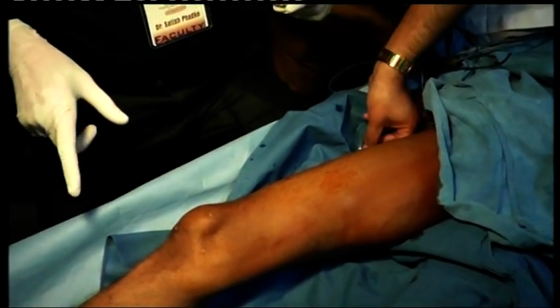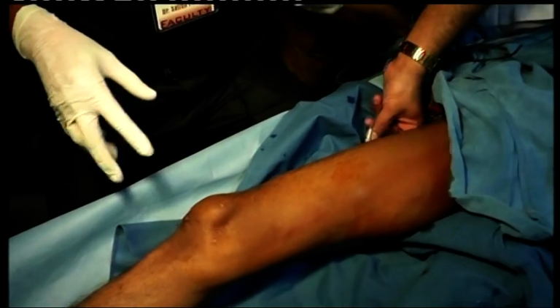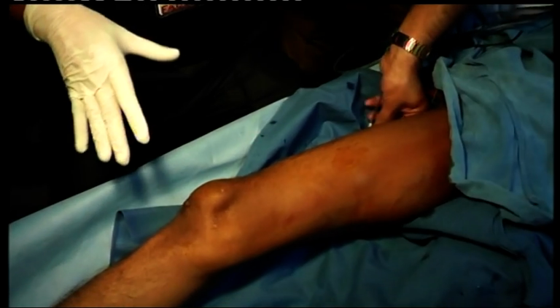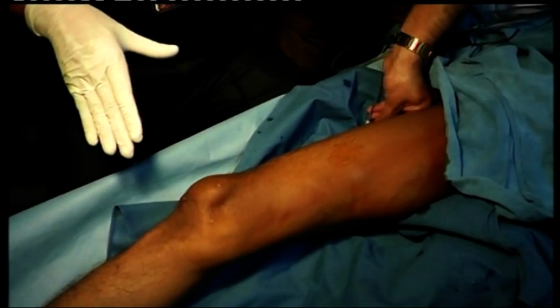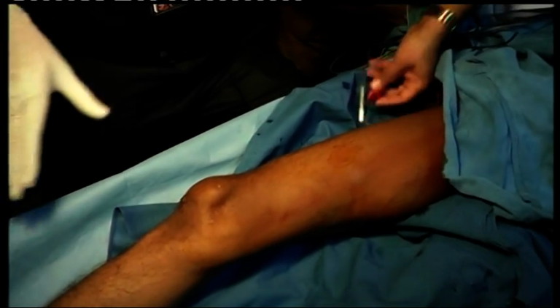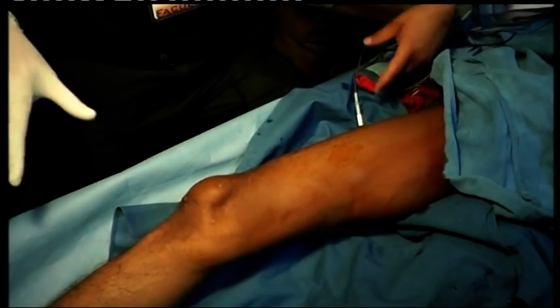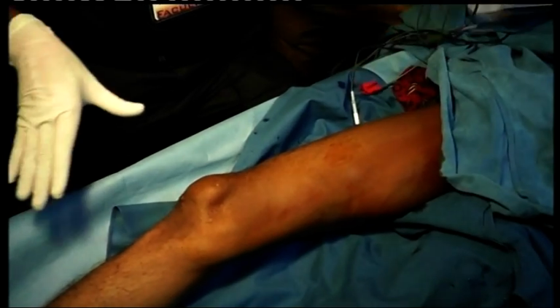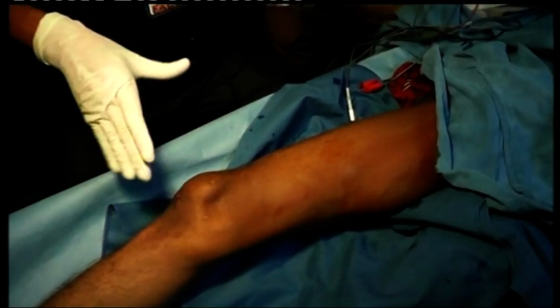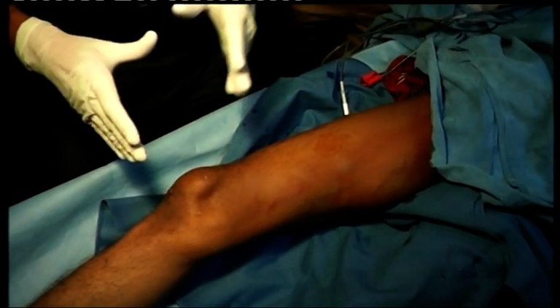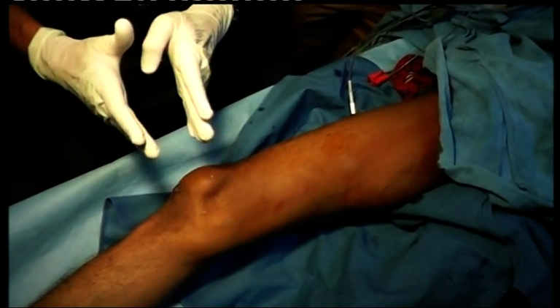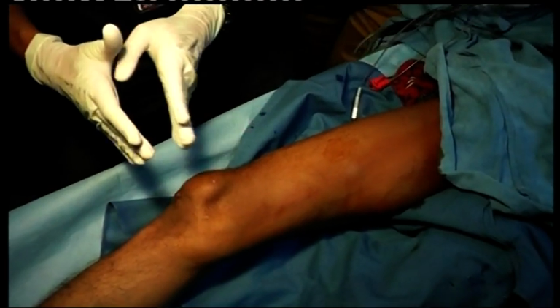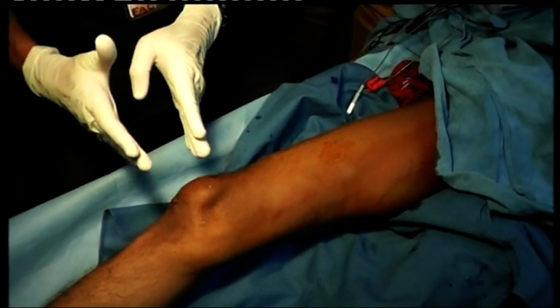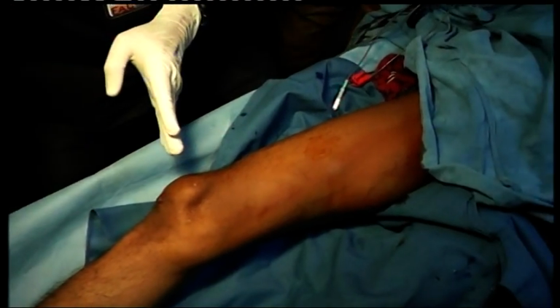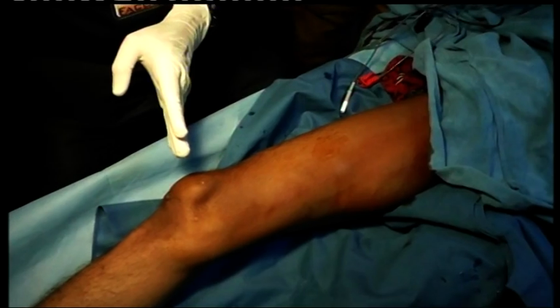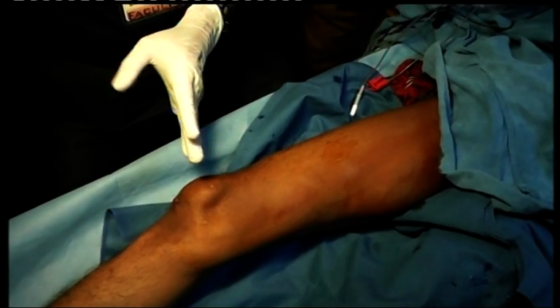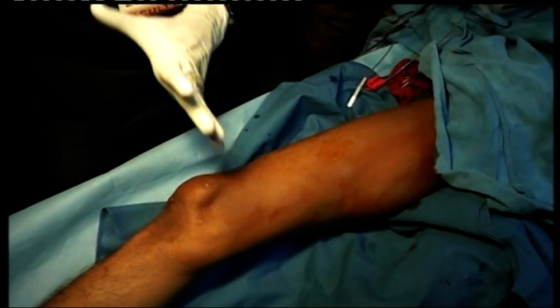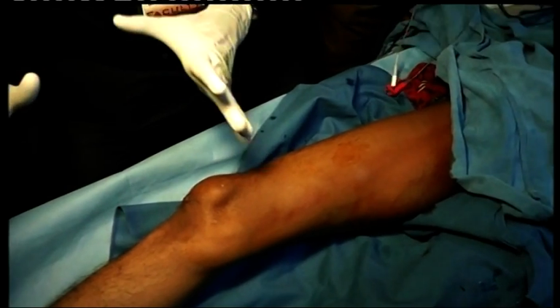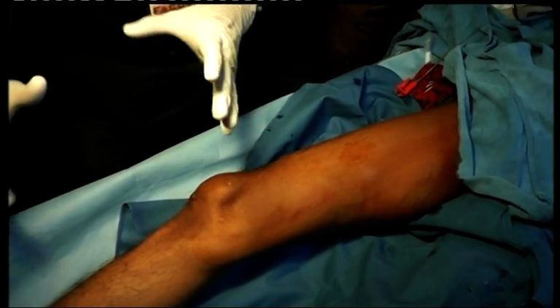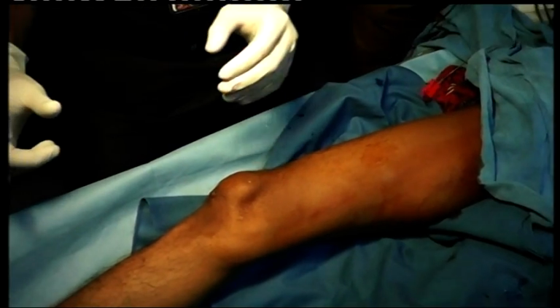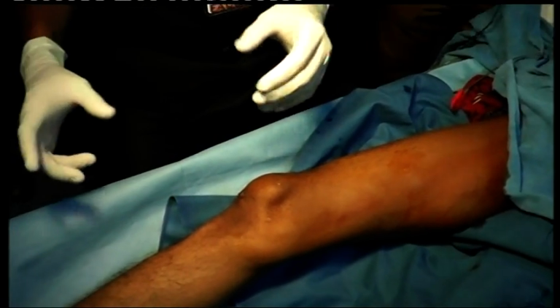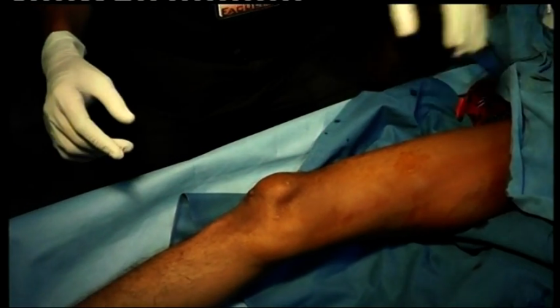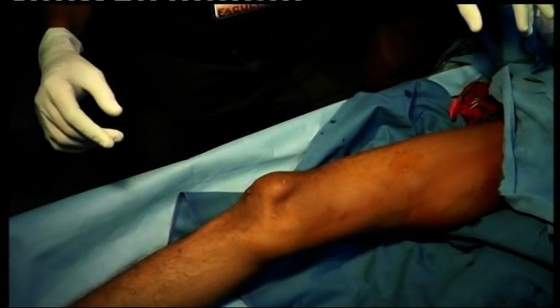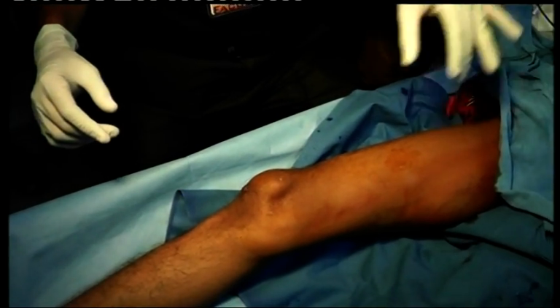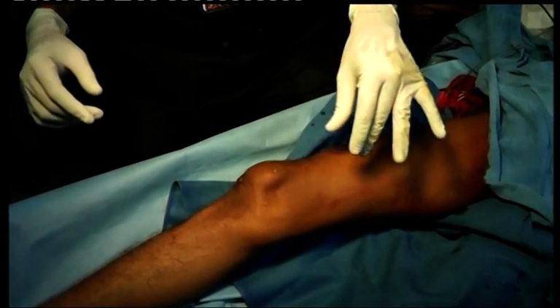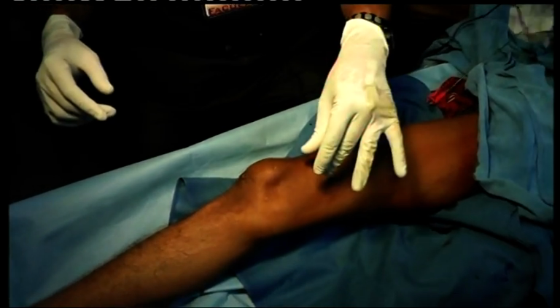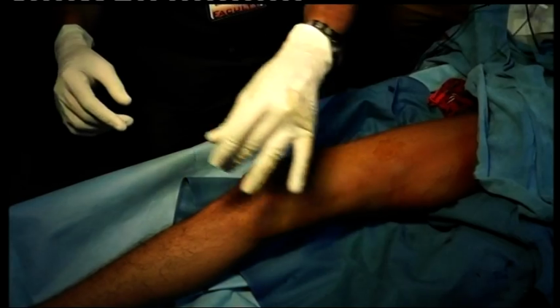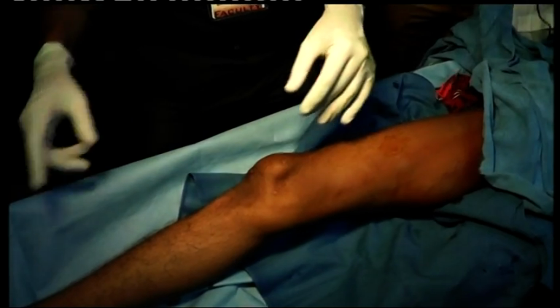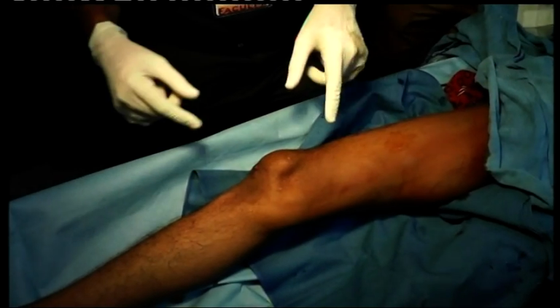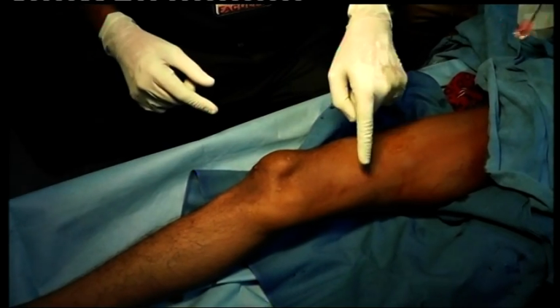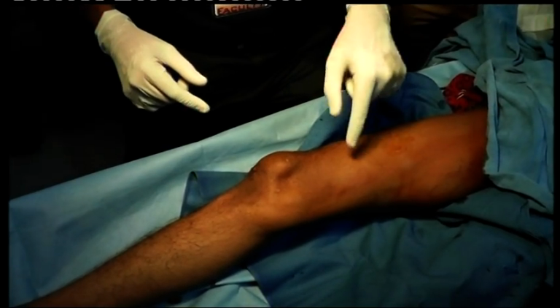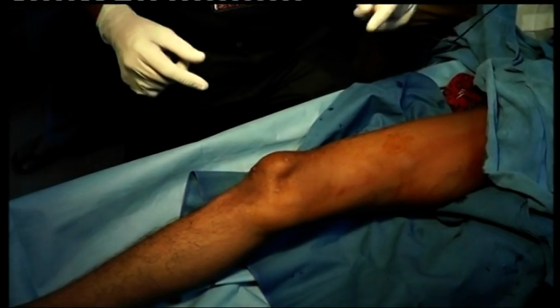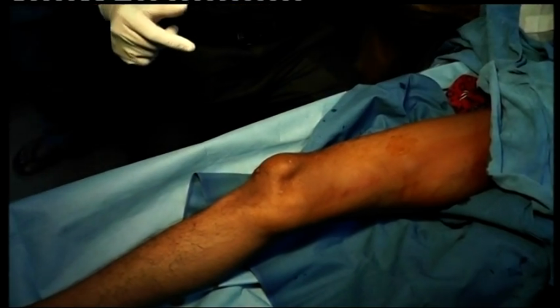So with the popliteal nerve block, we block the whole of the extremity below the knee joint, but the femoral component — that is the femoral nerve — is now blocked at the adductor canal level.